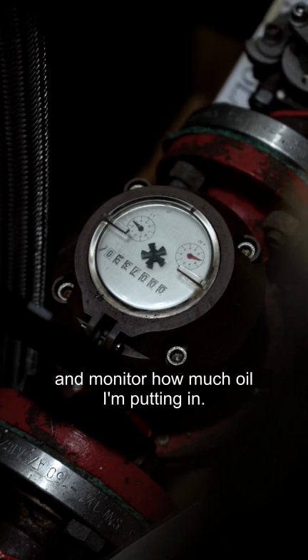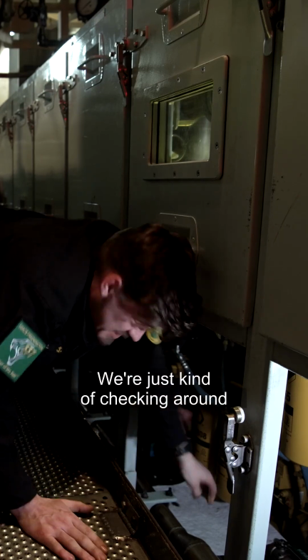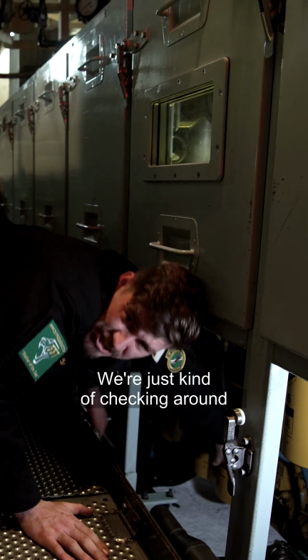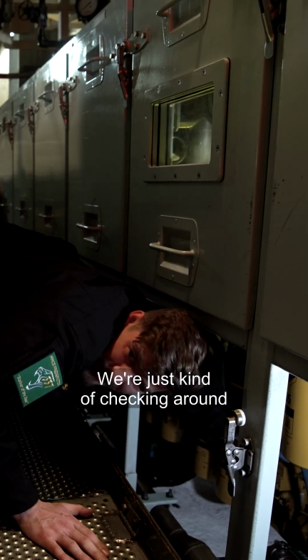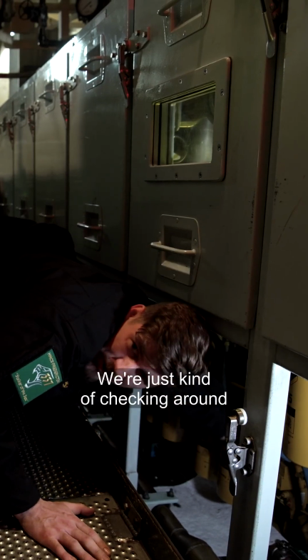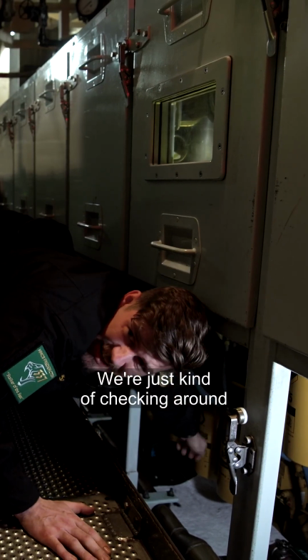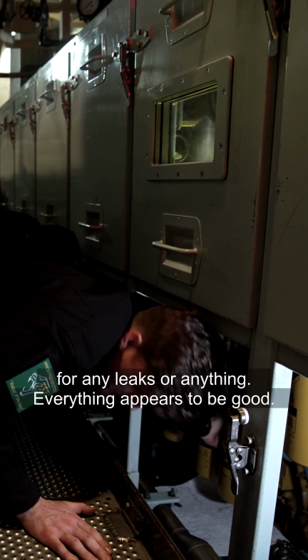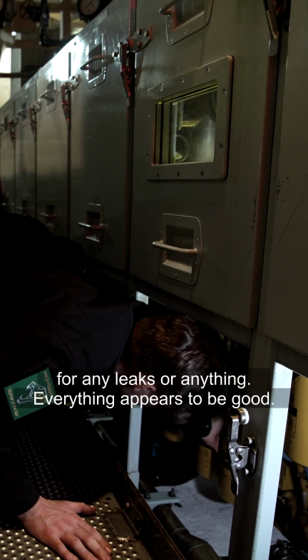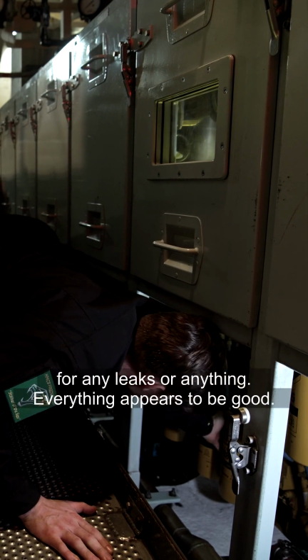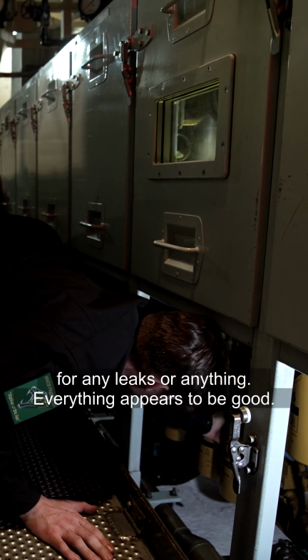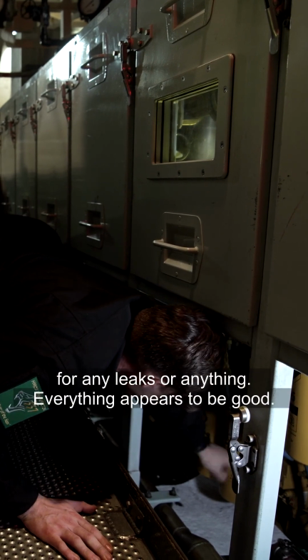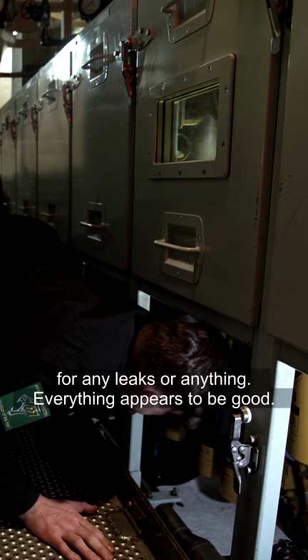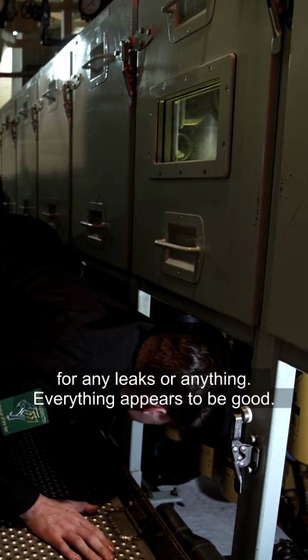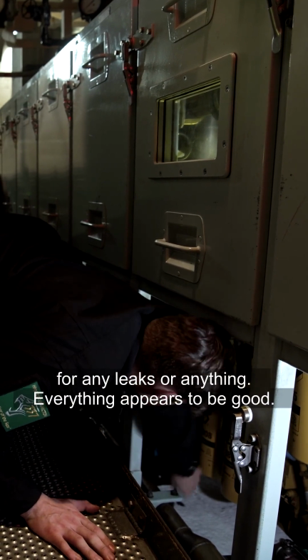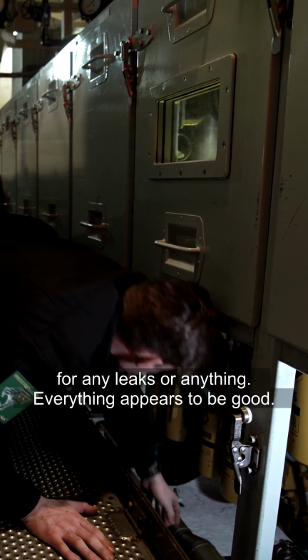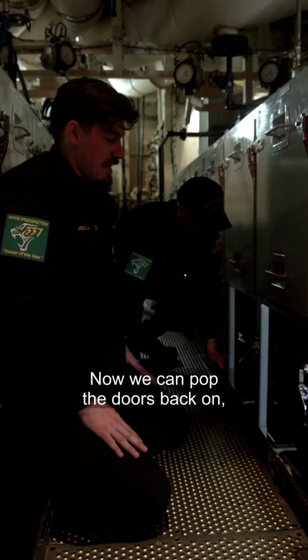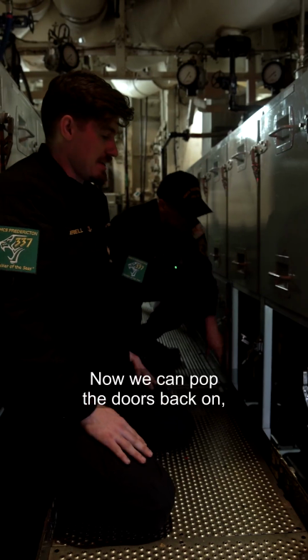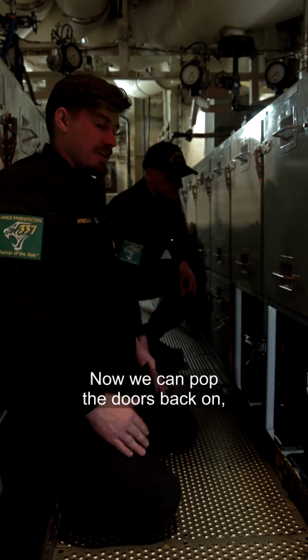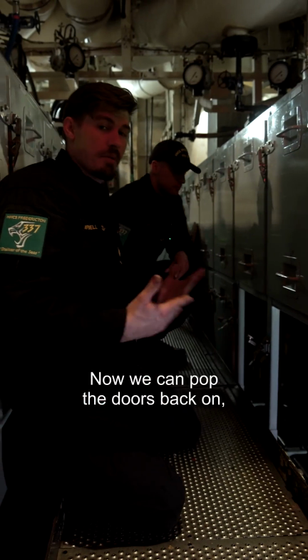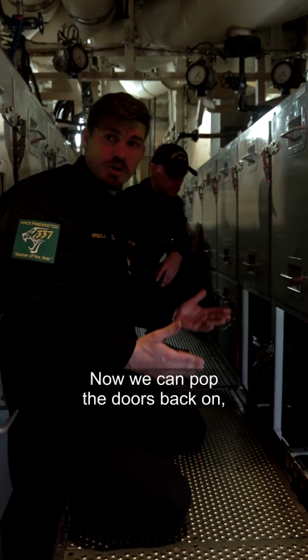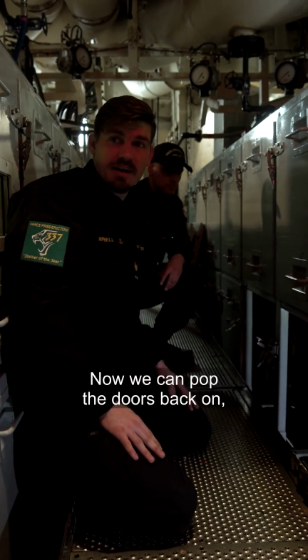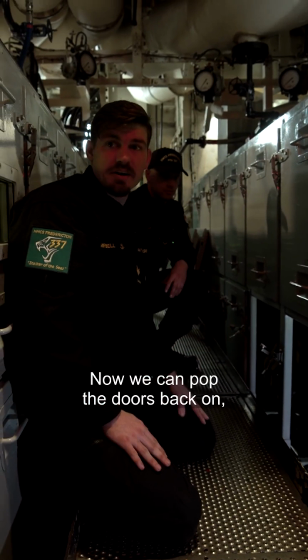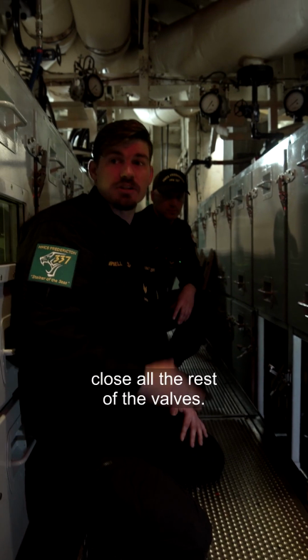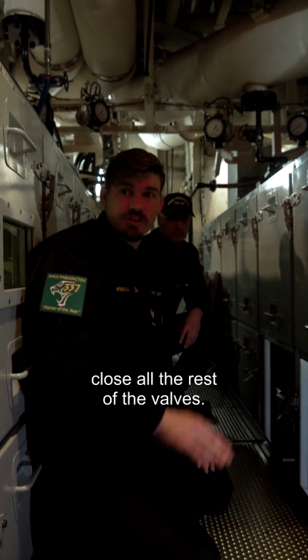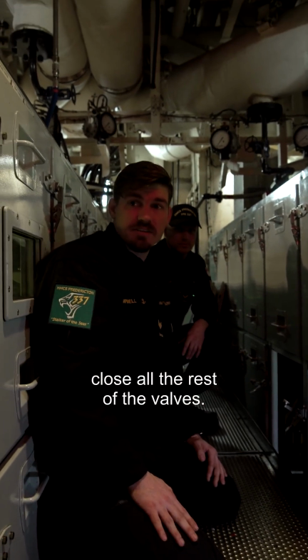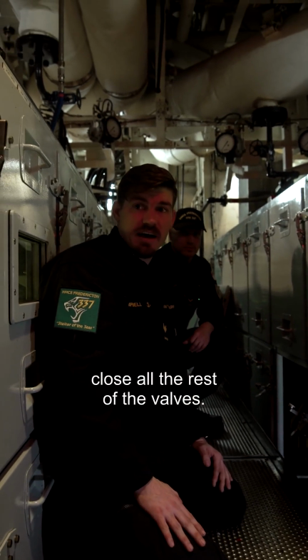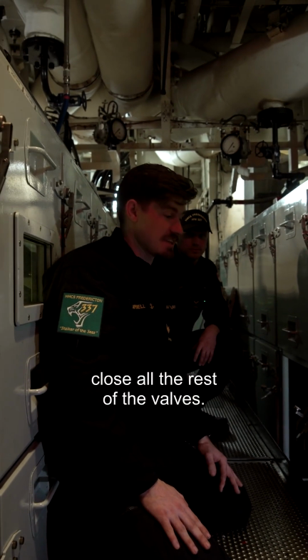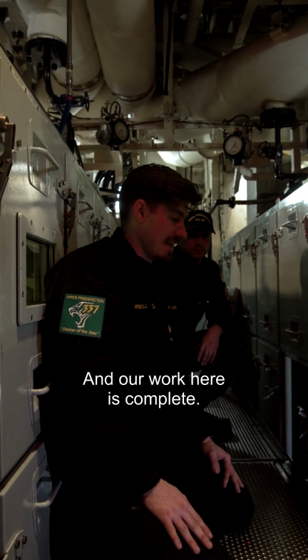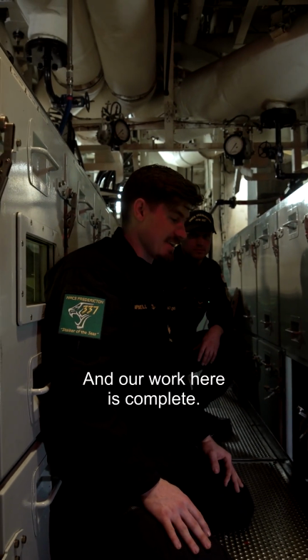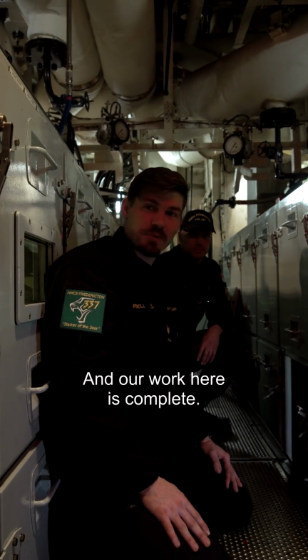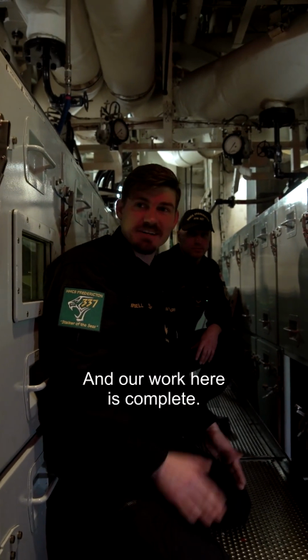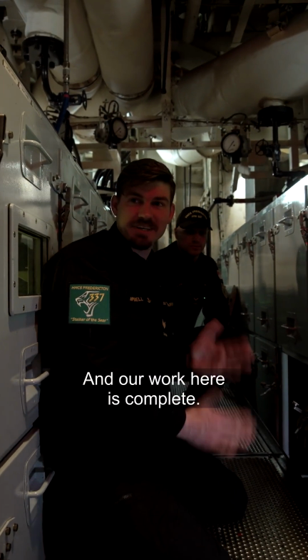Just checking around for any leaks or anything — everything appears to be good. Now we can pop the doors back on, close all the rest of the valves, and our work here is complete.